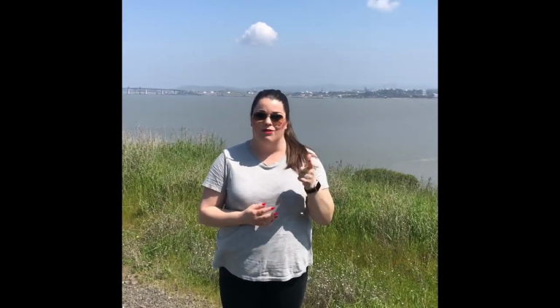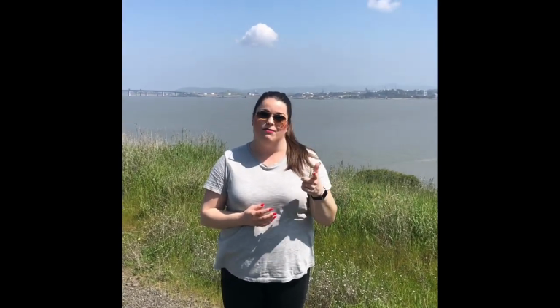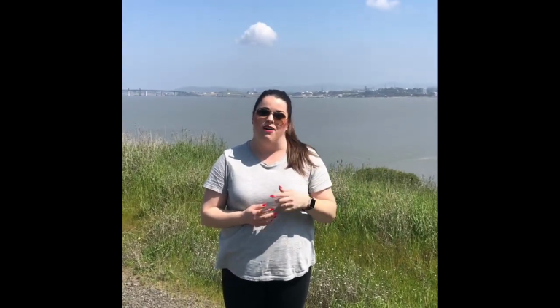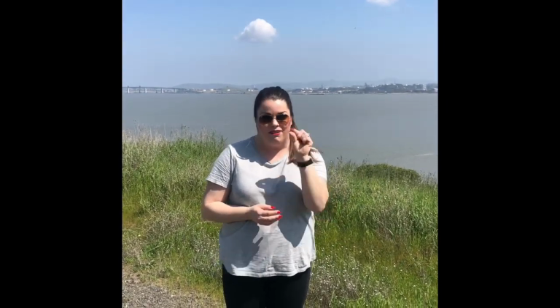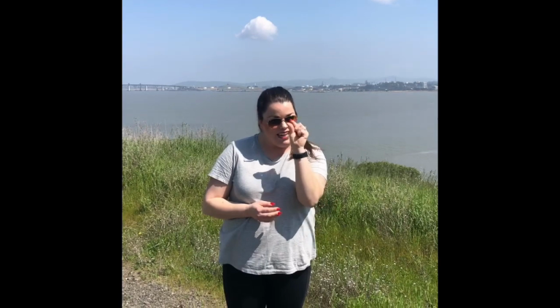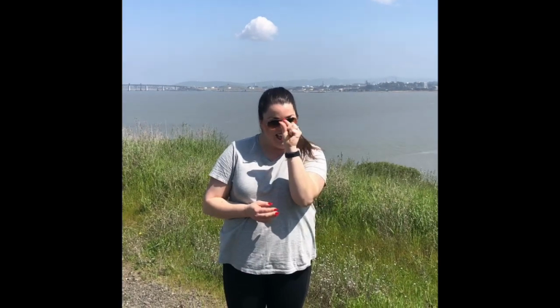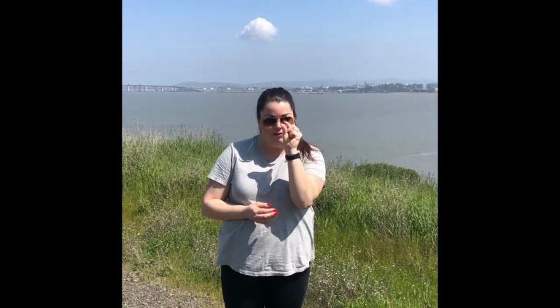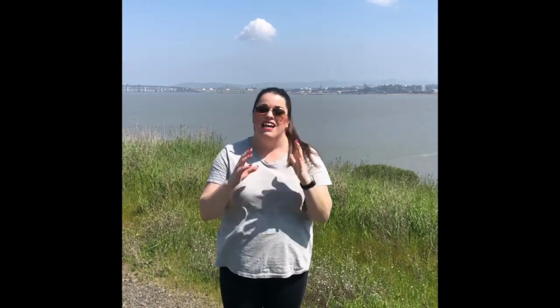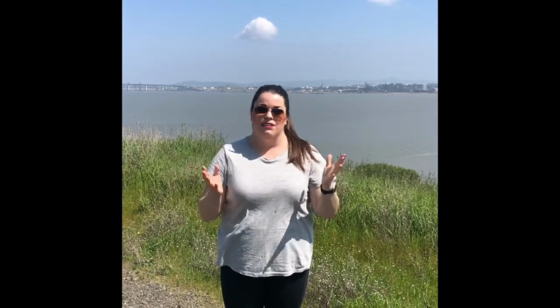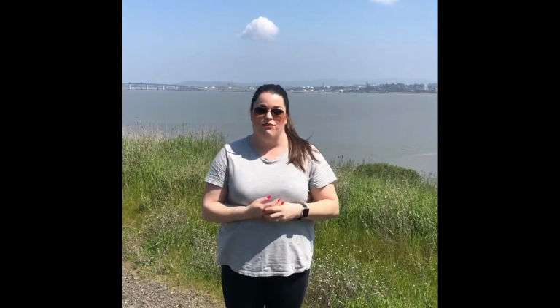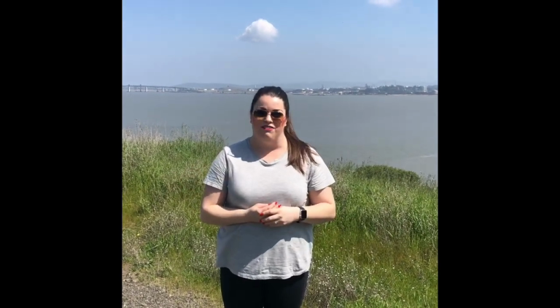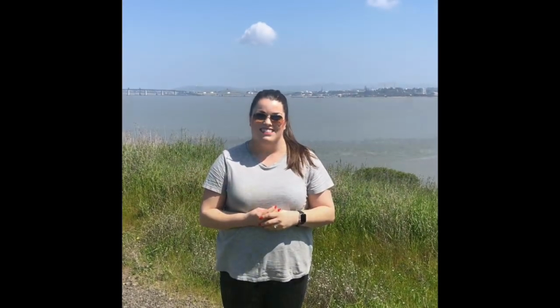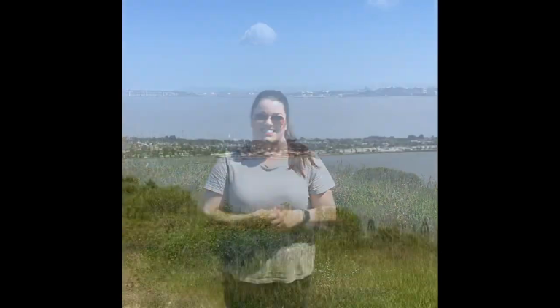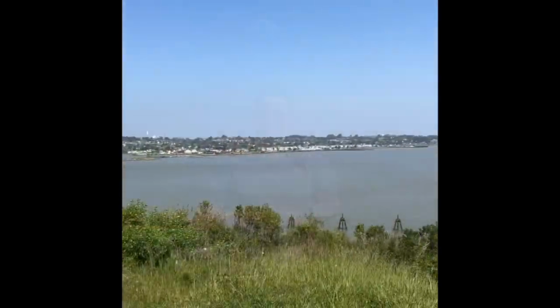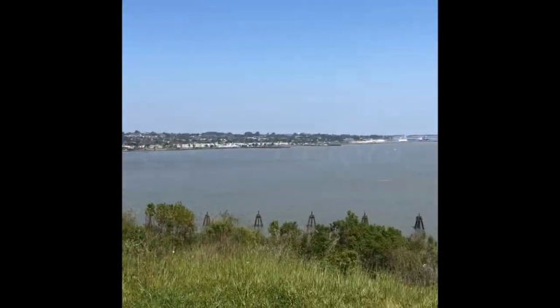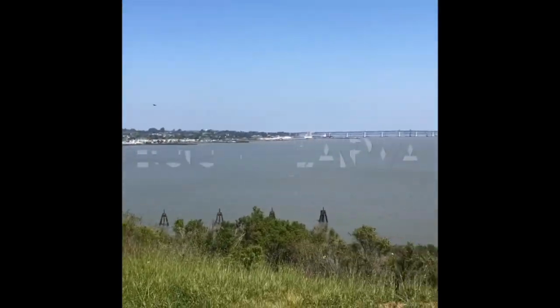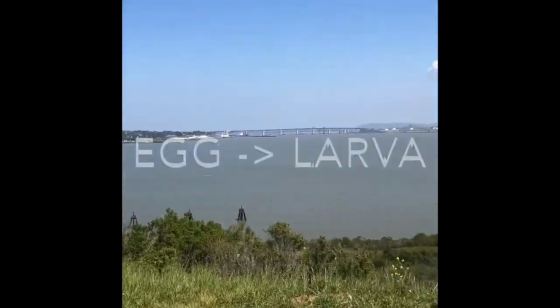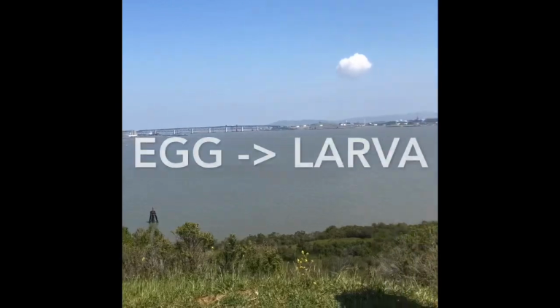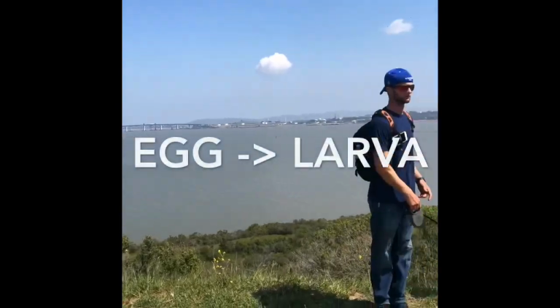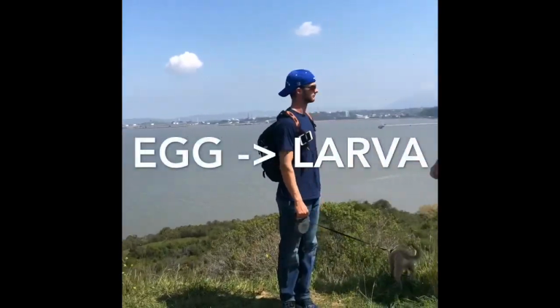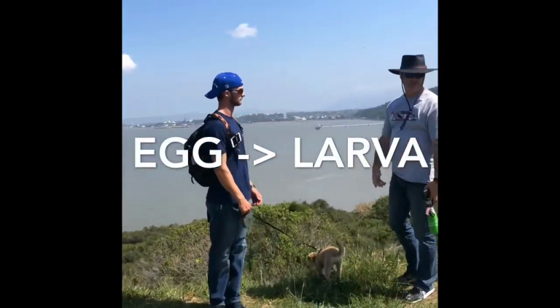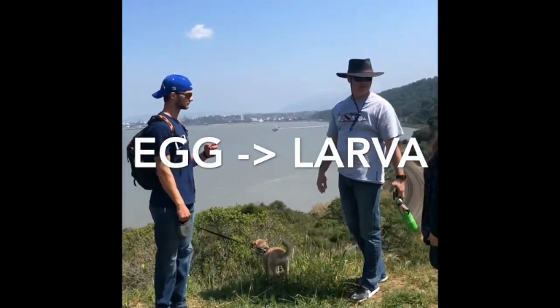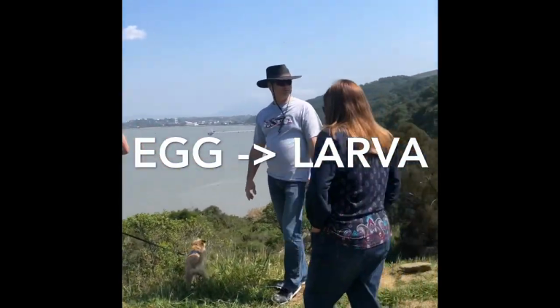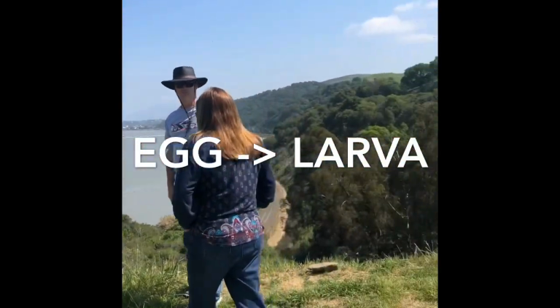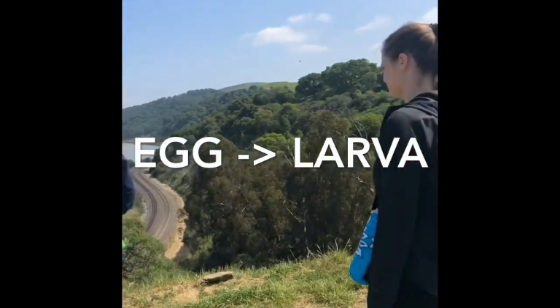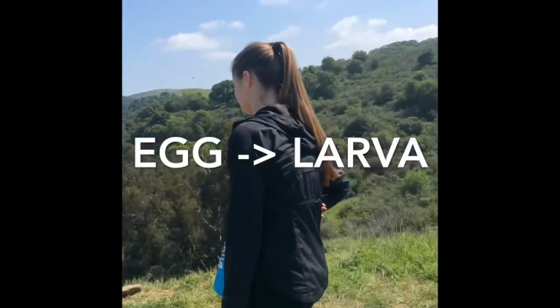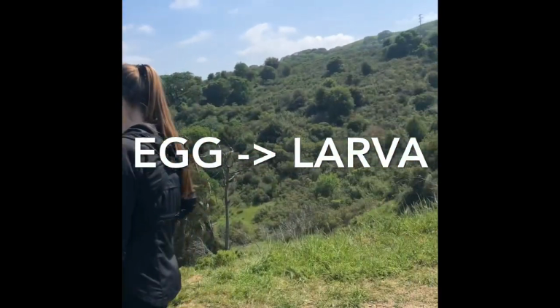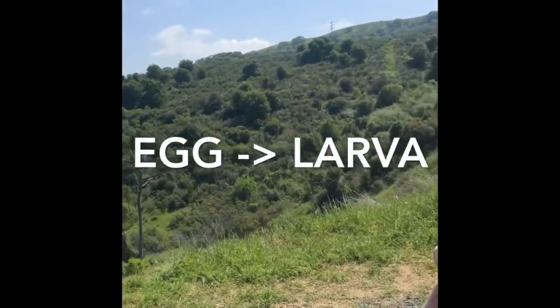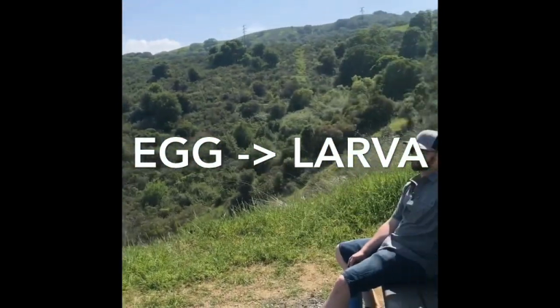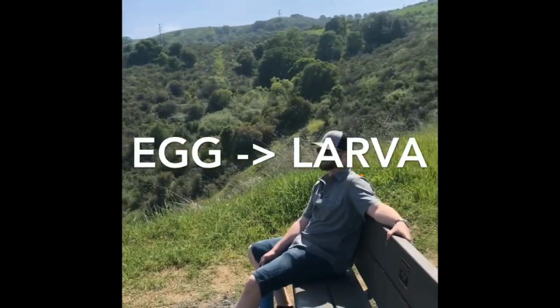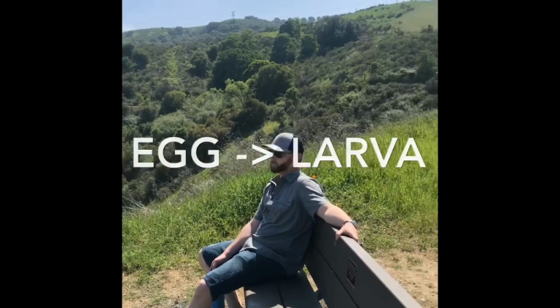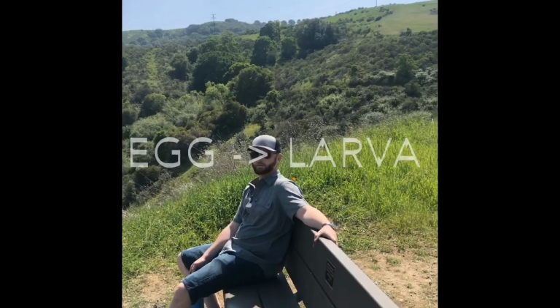The life cycle of a butterfly starts when a butterfly lays an egg. That egg then hatches and turns into a larva. As it gets bigger, it's called a caterpillar.